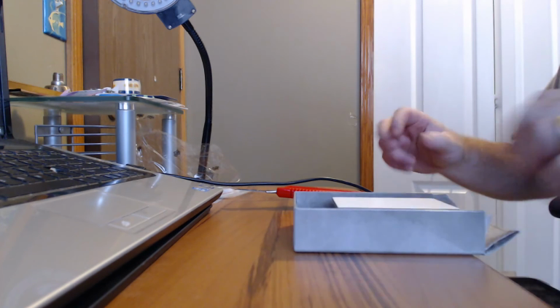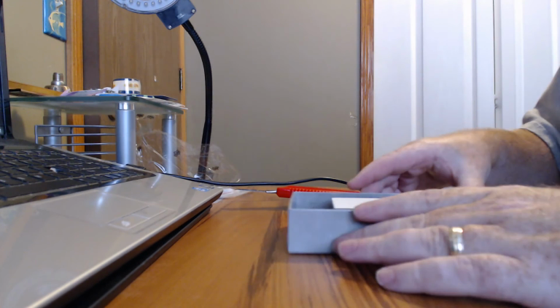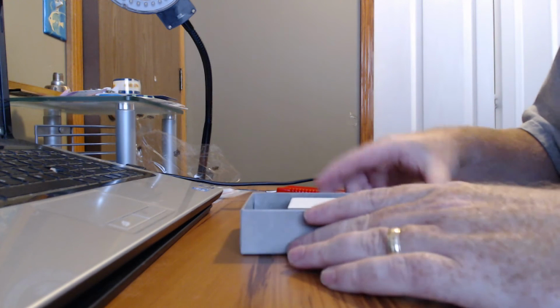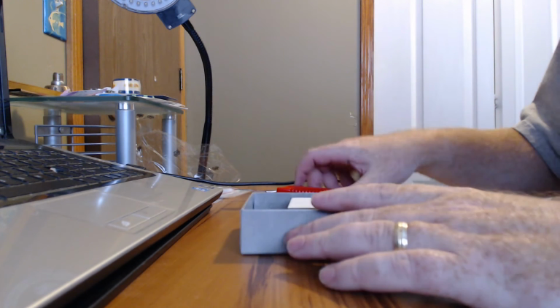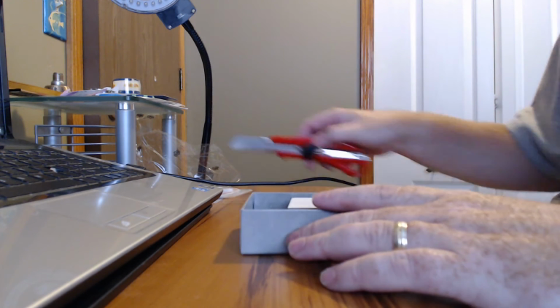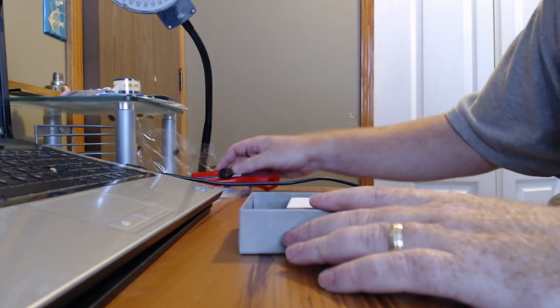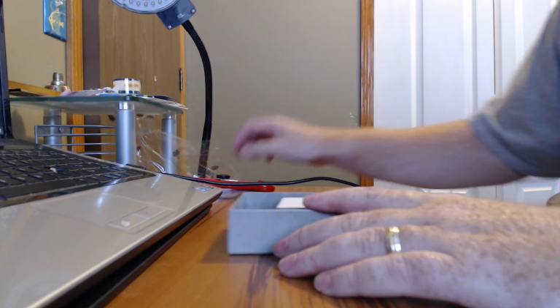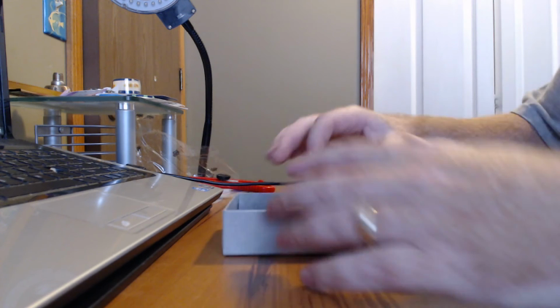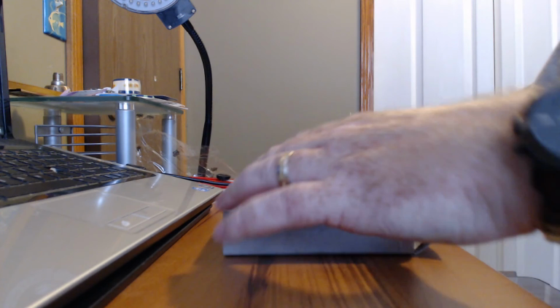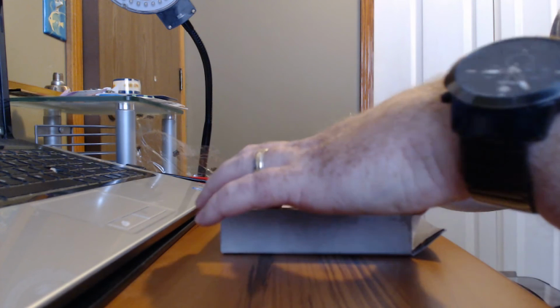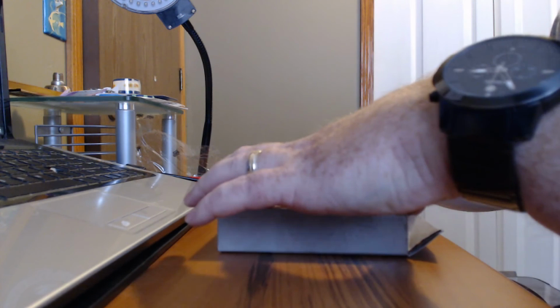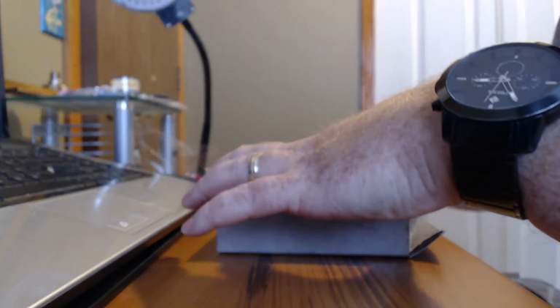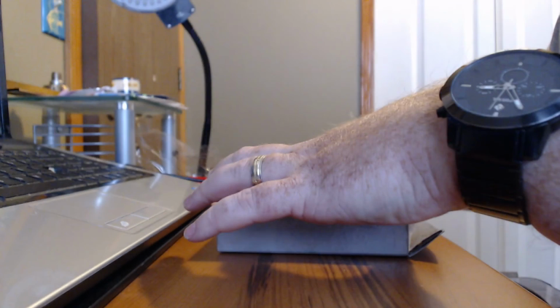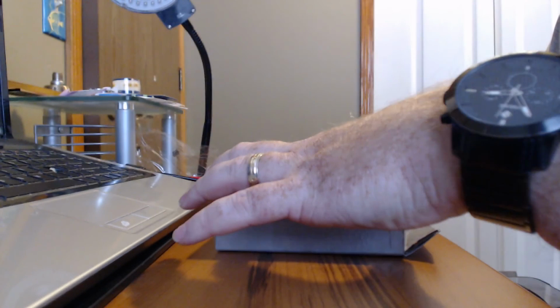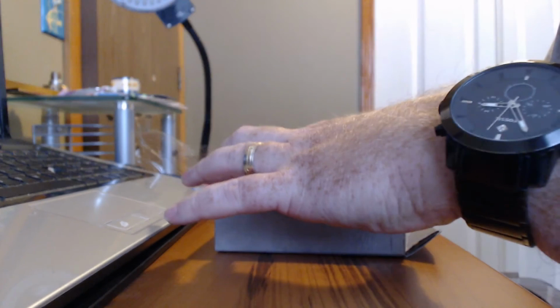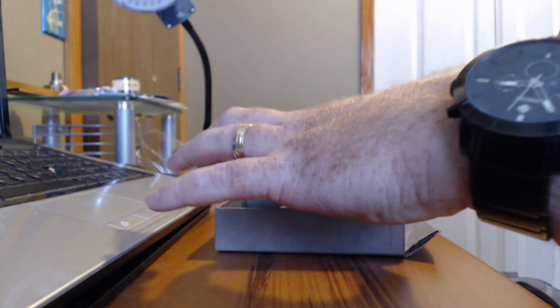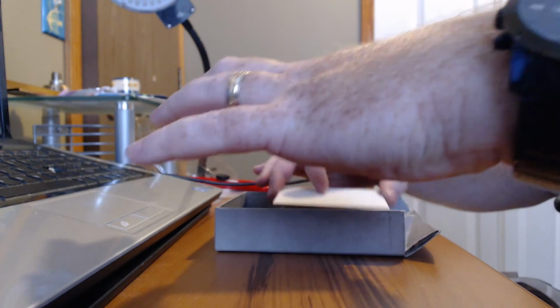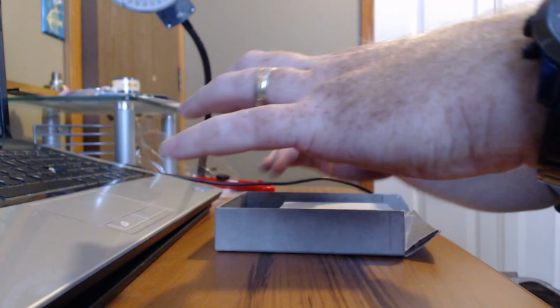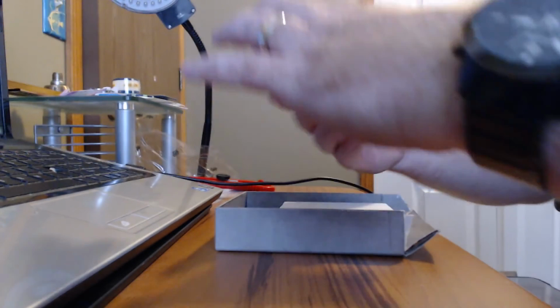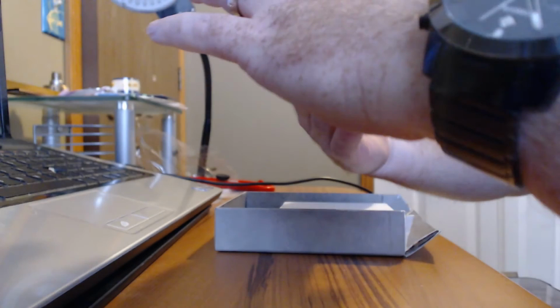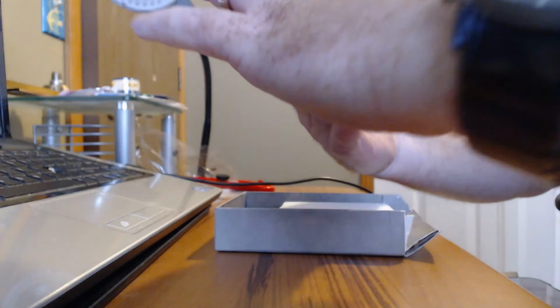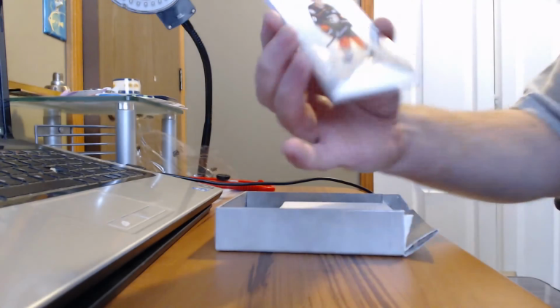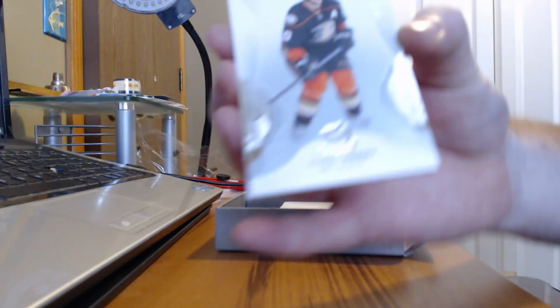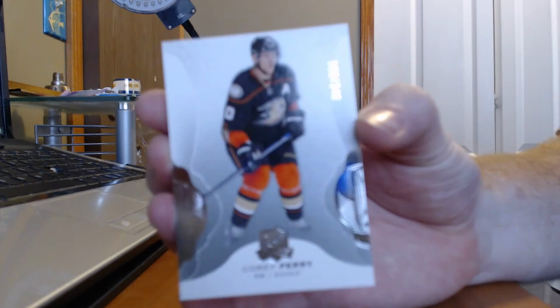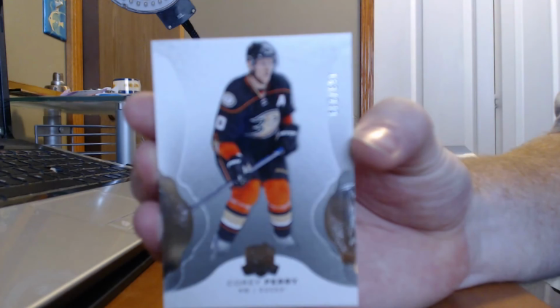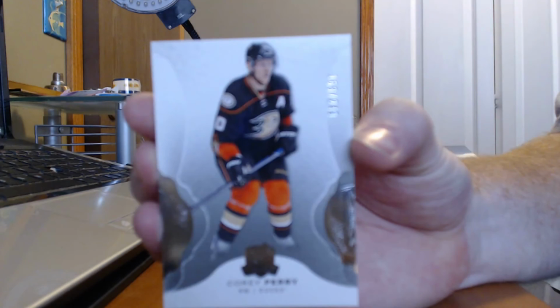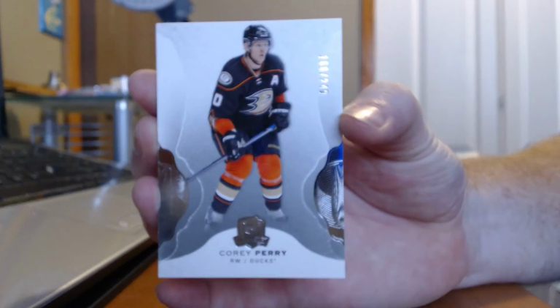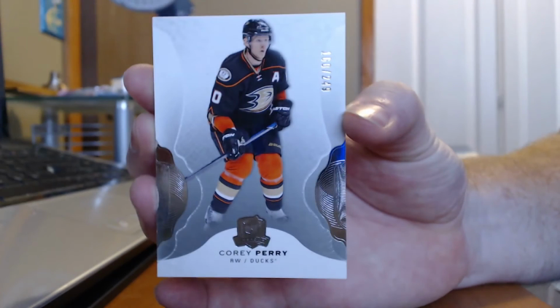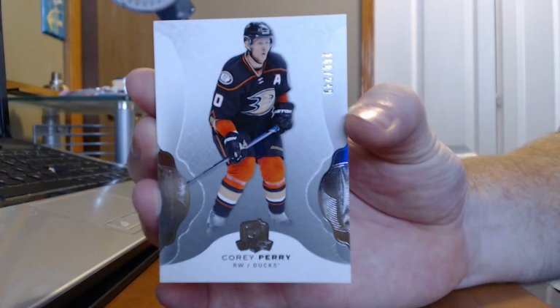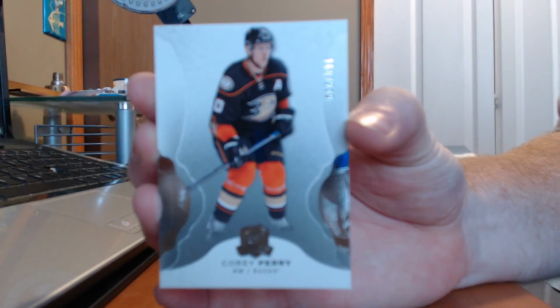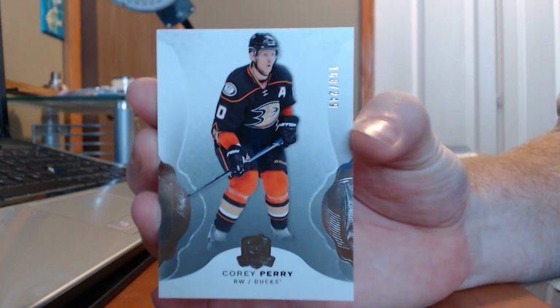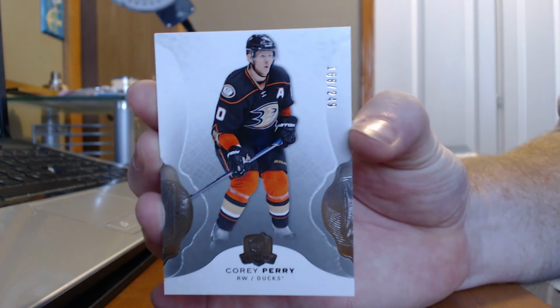Okay, here we go. Our first card of the break is going to be a Corey Perry, out of 249.